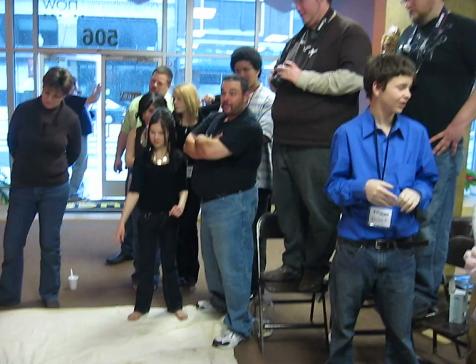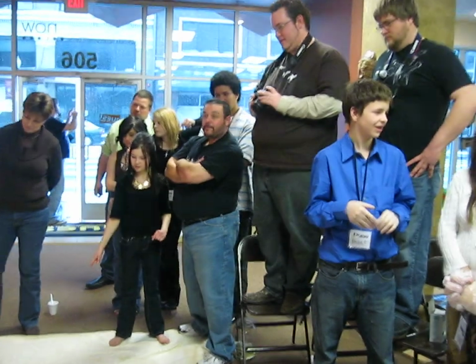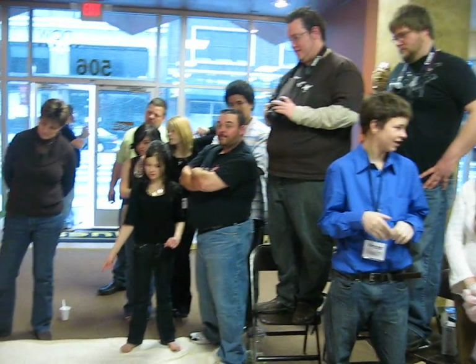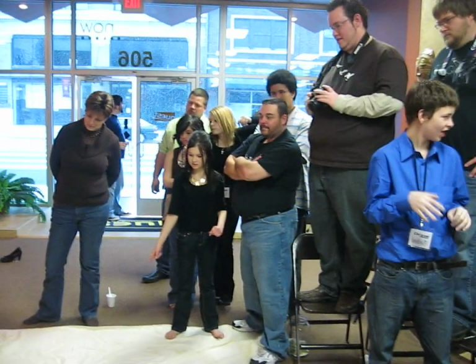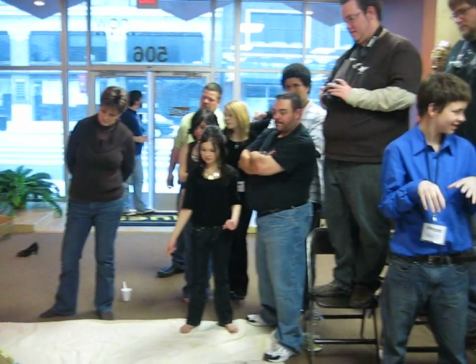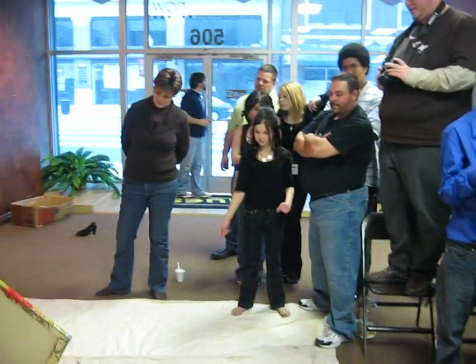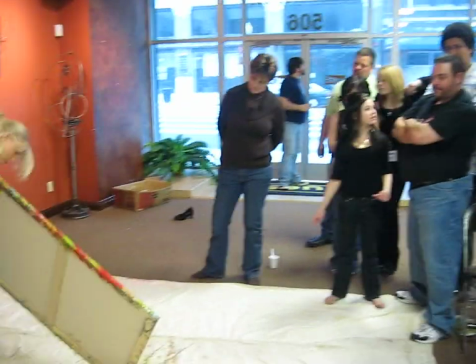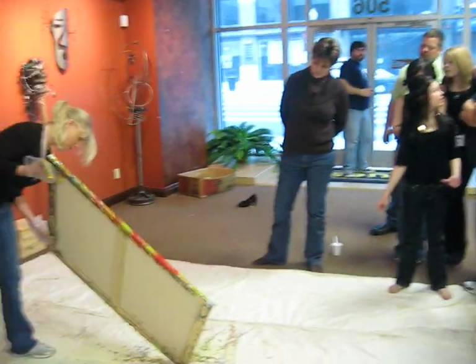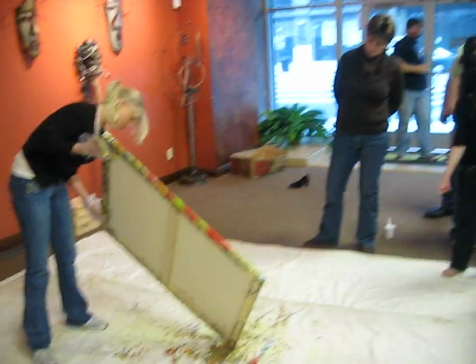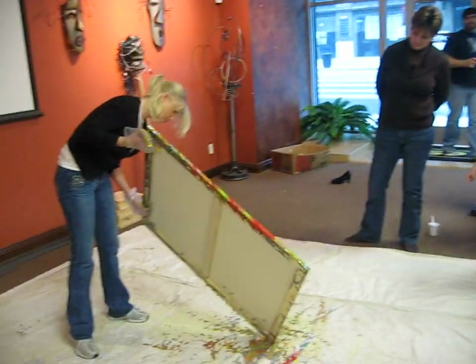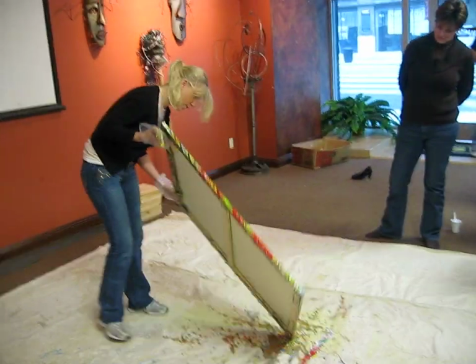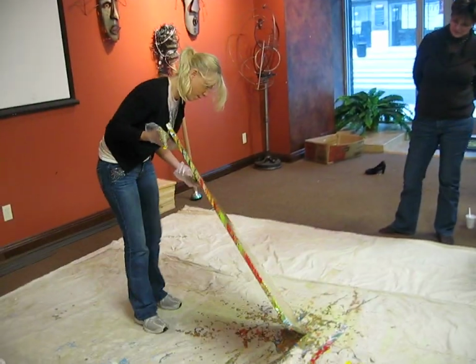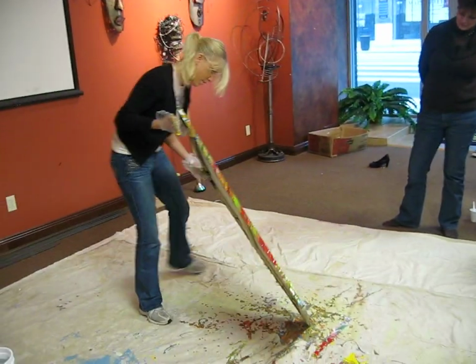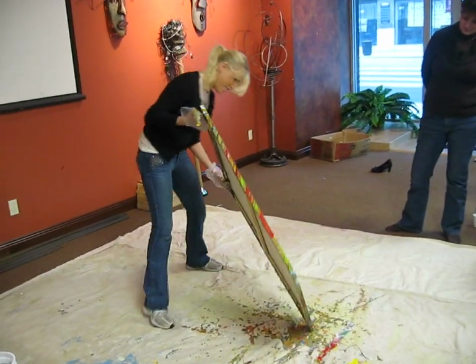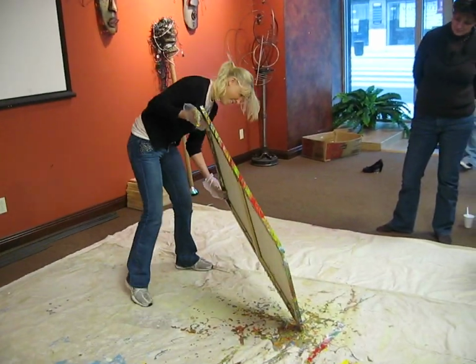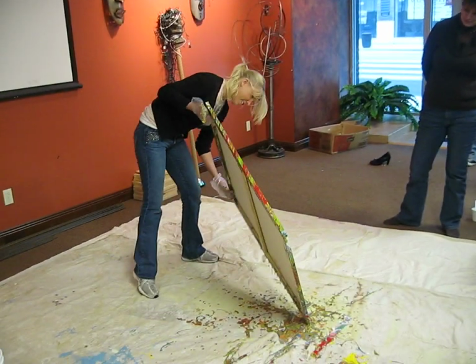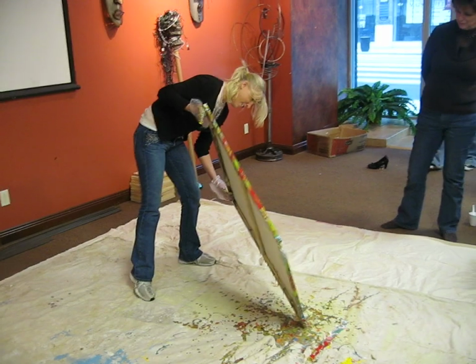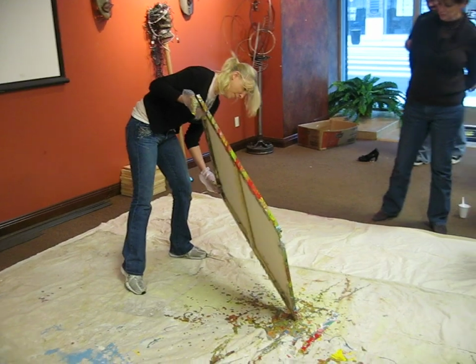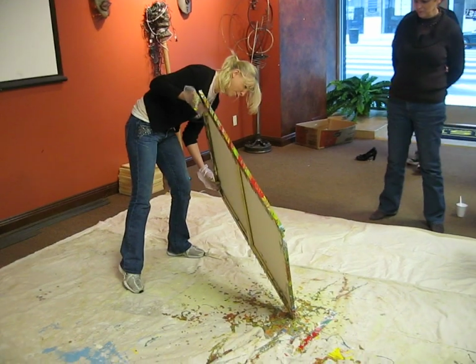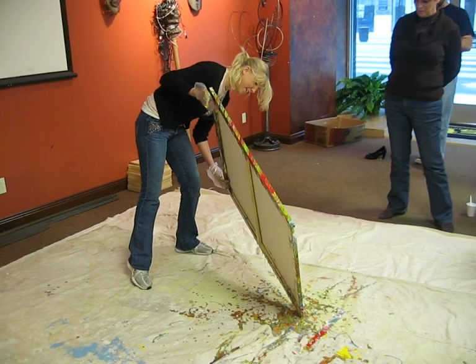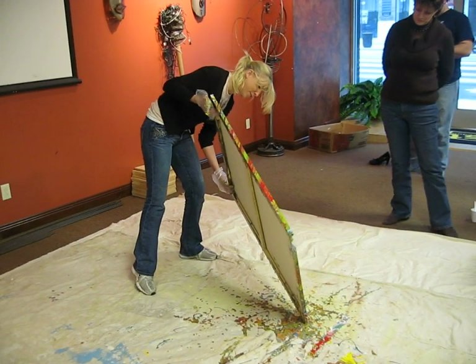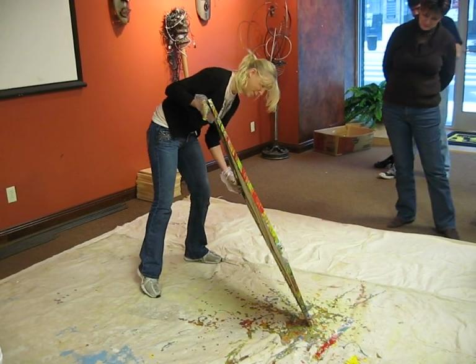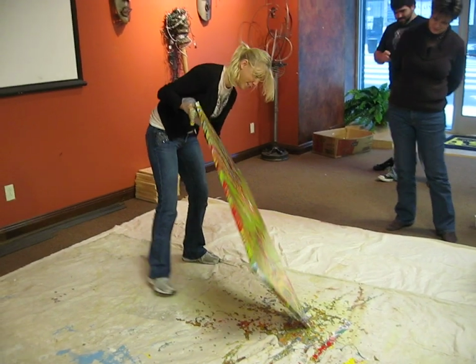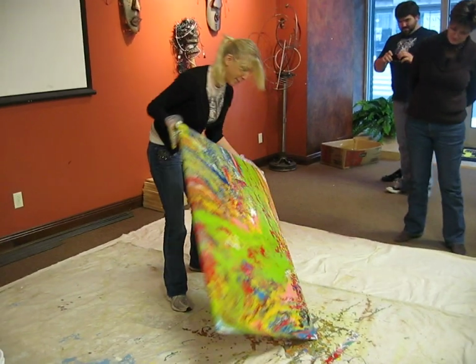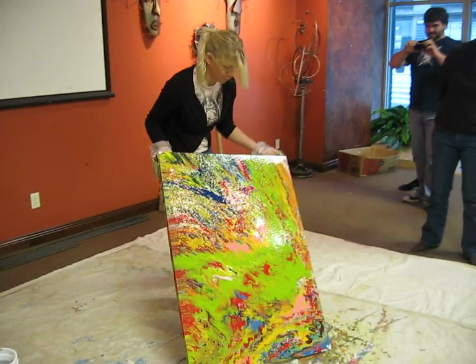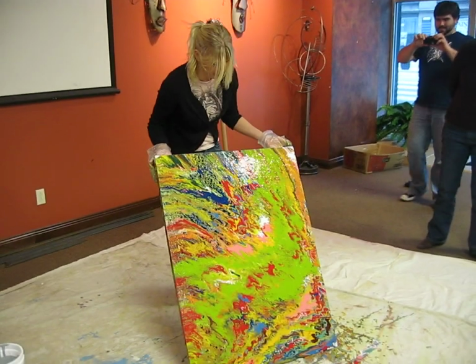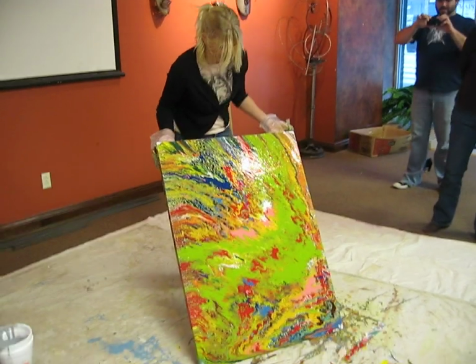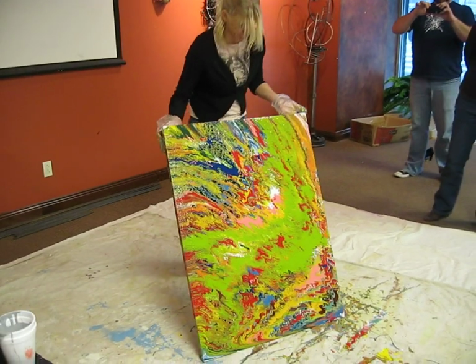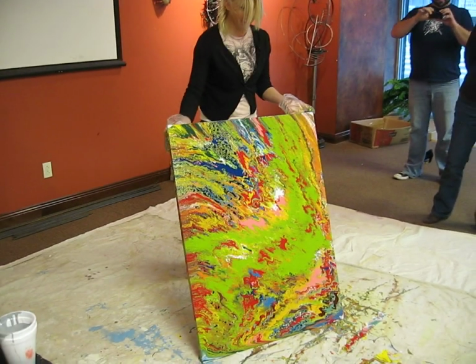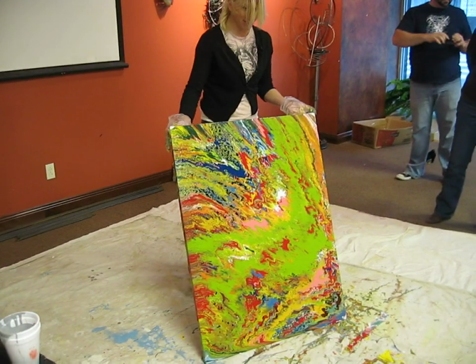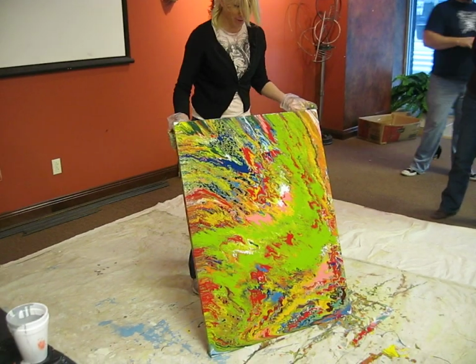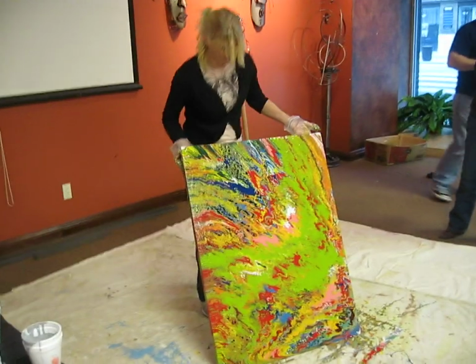If someone actually sees the 3D picture in there, they get like an hour of free coaching. You'd be surprised. I've done some paintings like that and I'm like, wow. They were like, what are we on? And I was like, the sad part is nothing.